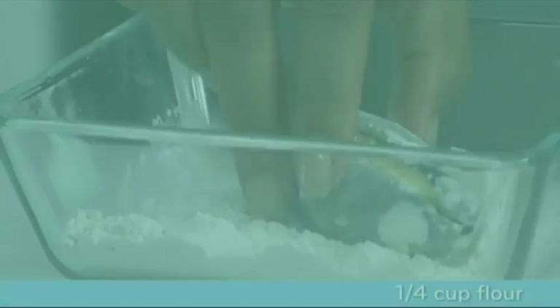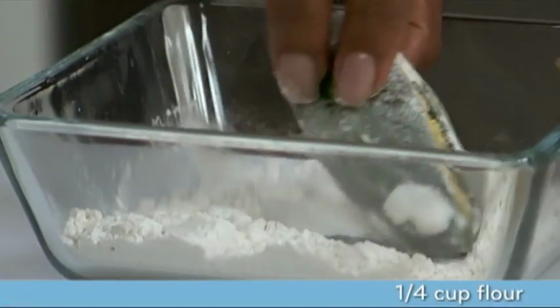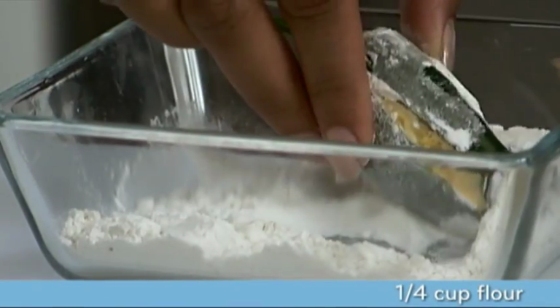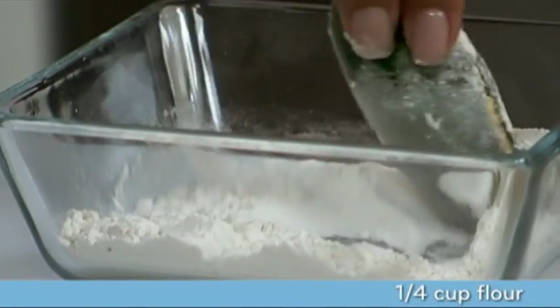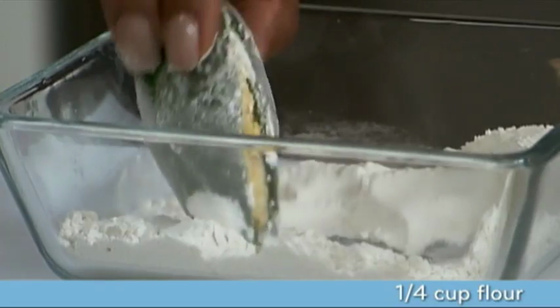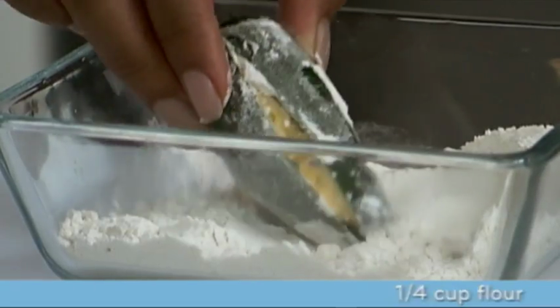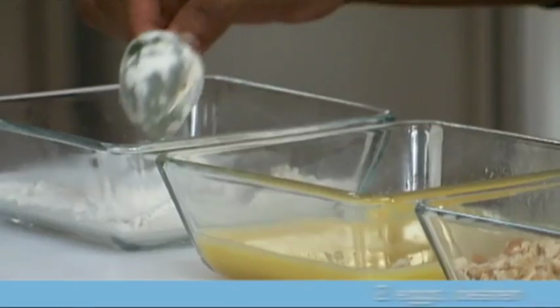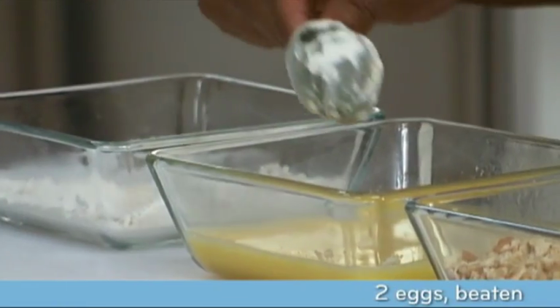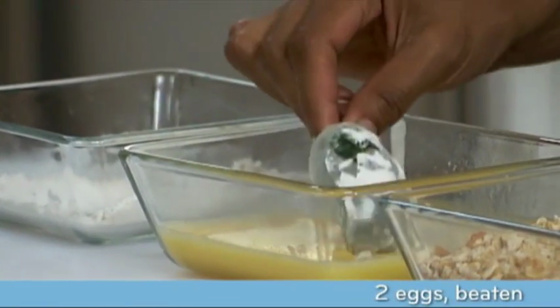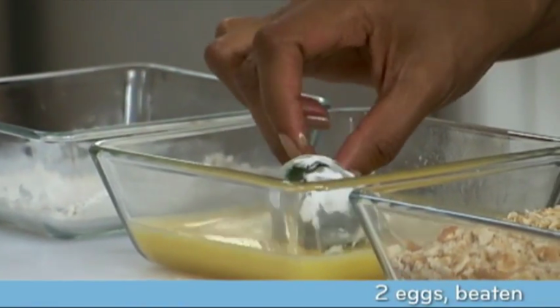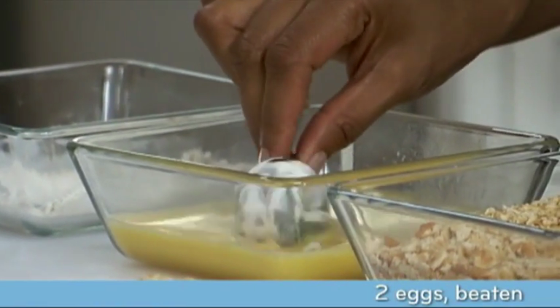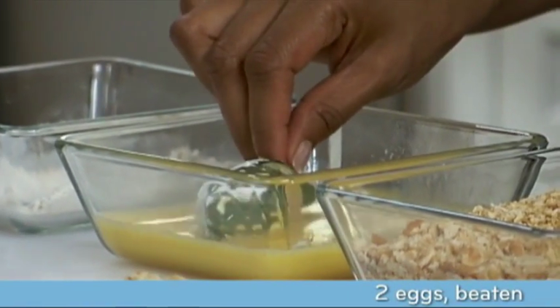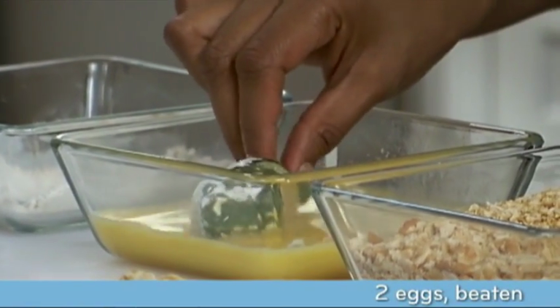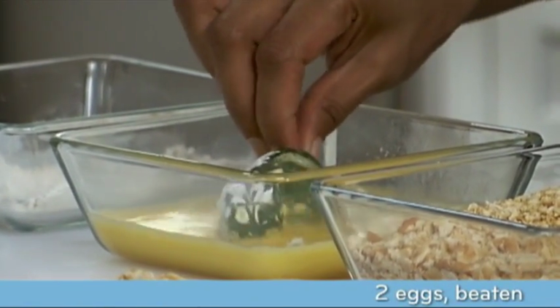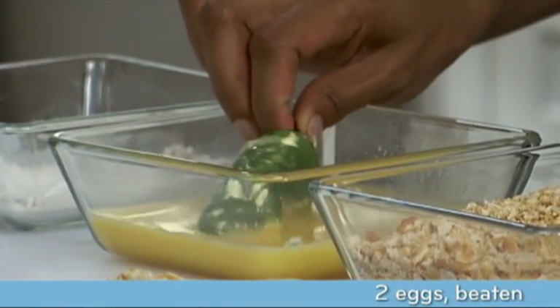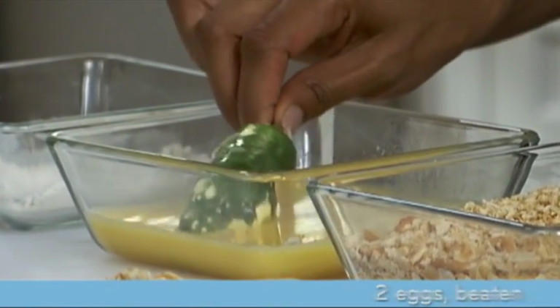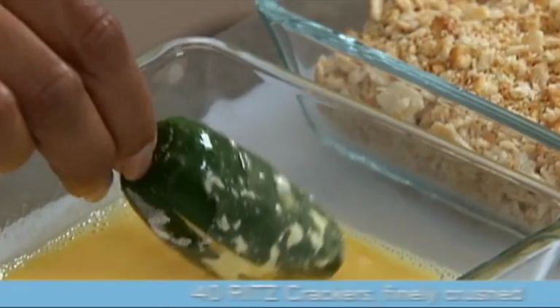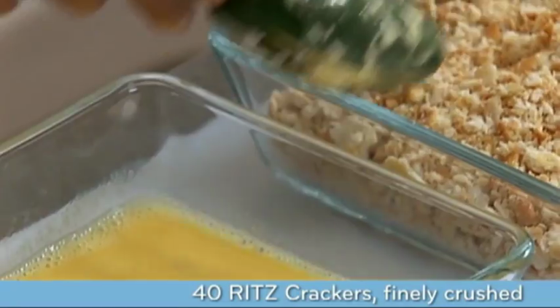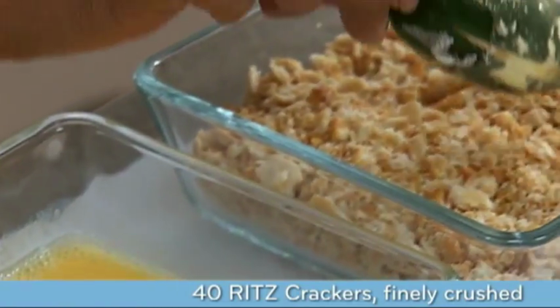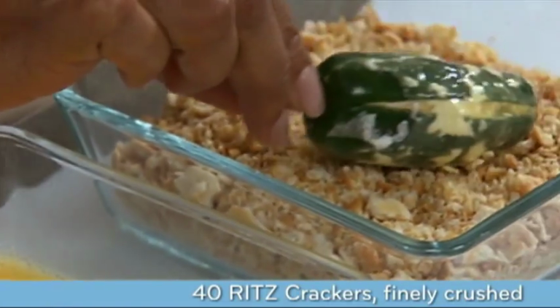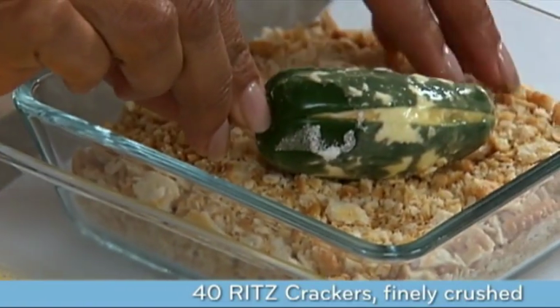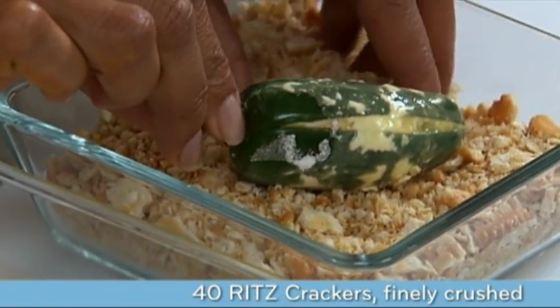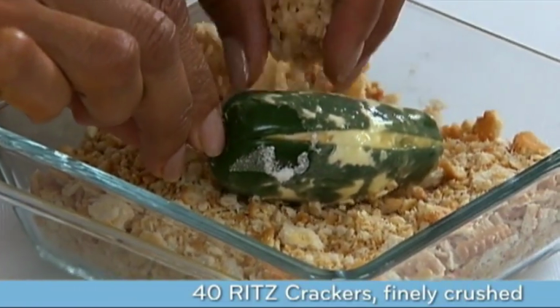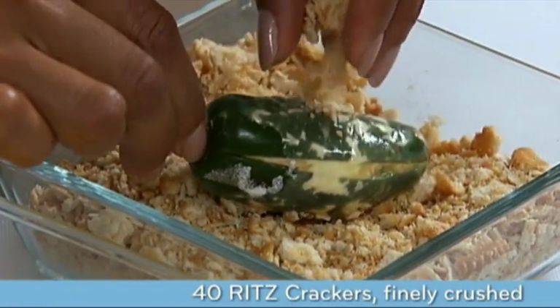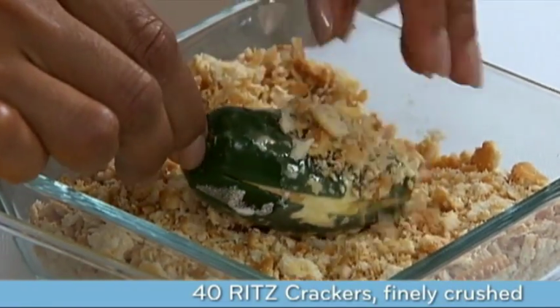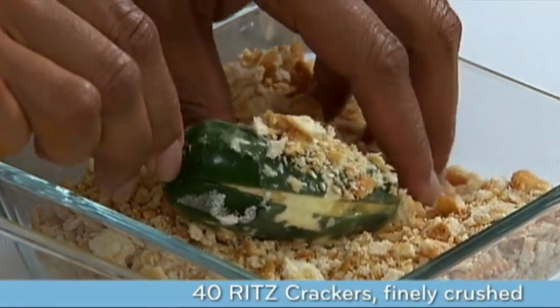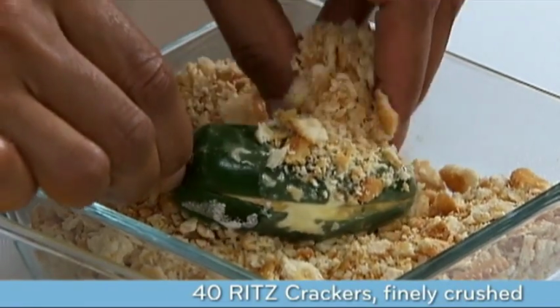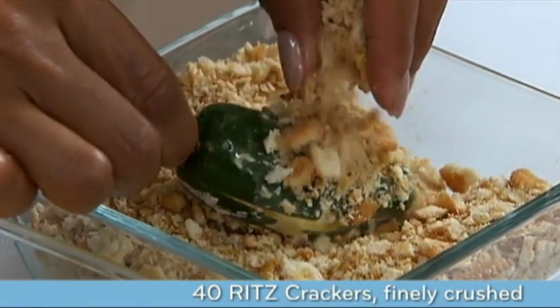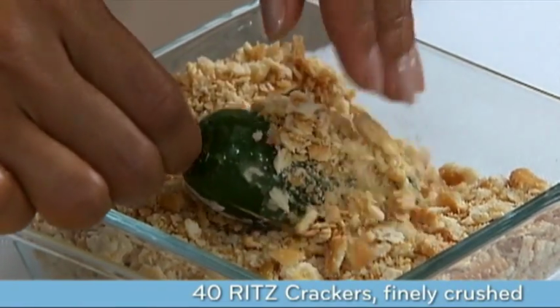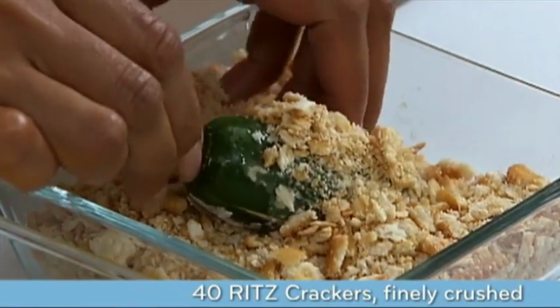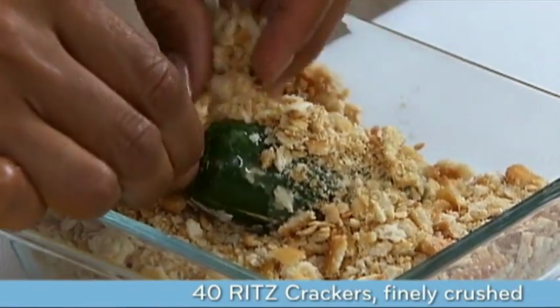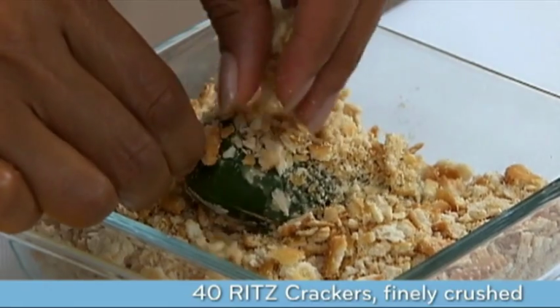Now it's time for breading the peppers. Roll each pepper in a quarter cup of flour, then dip the peppers in two beaten eggs. After dipping, roll them in 40 finely crushed Ritz crackers.